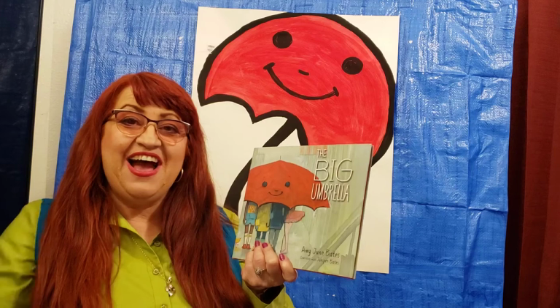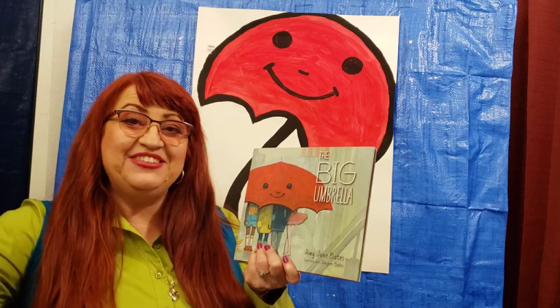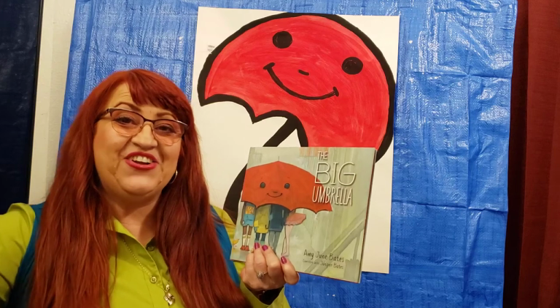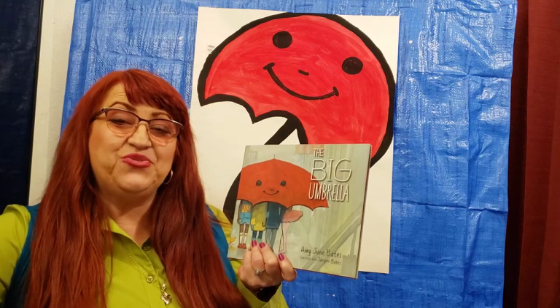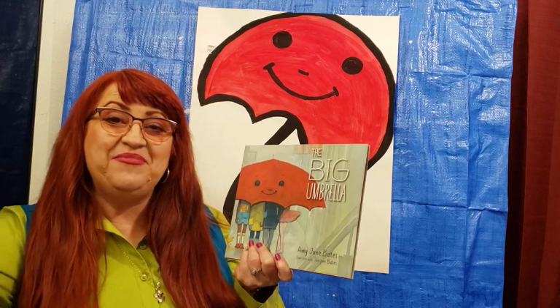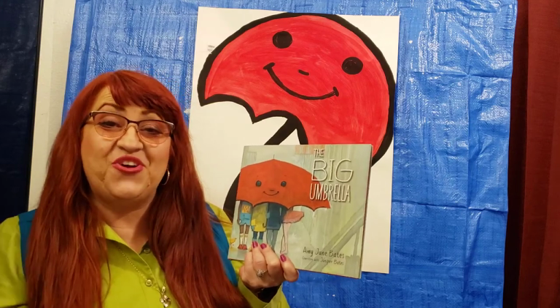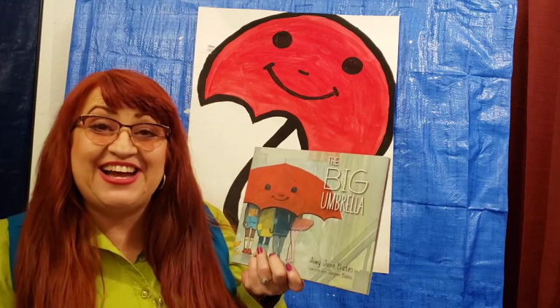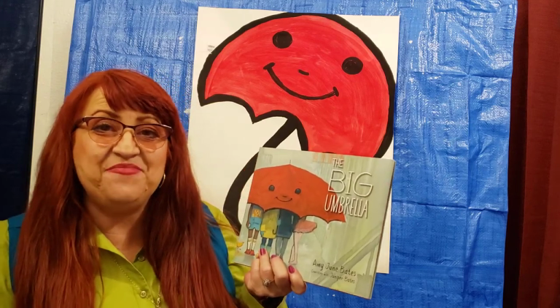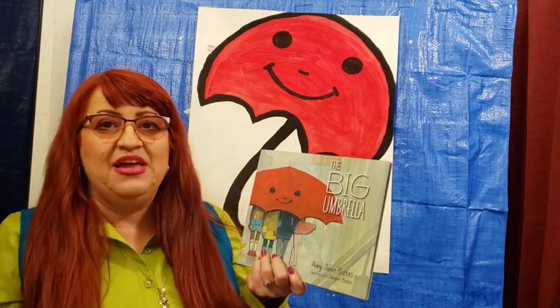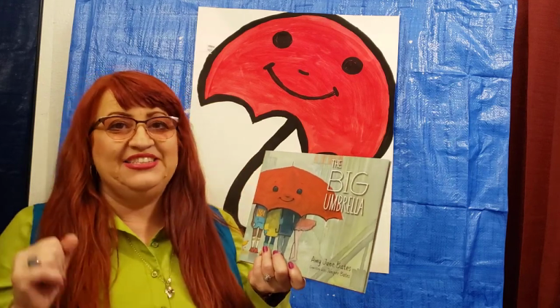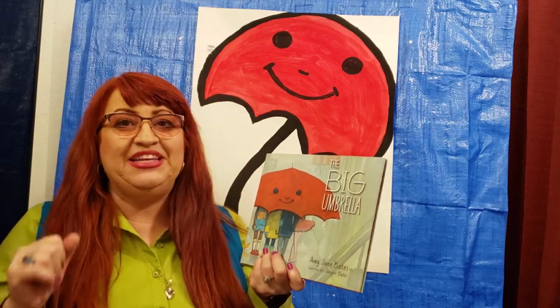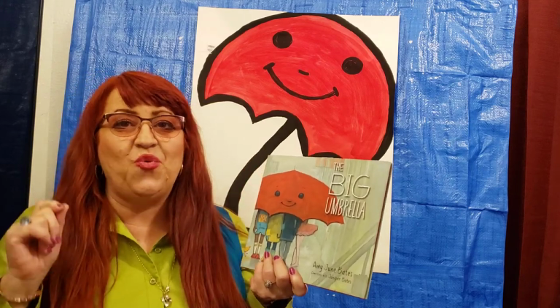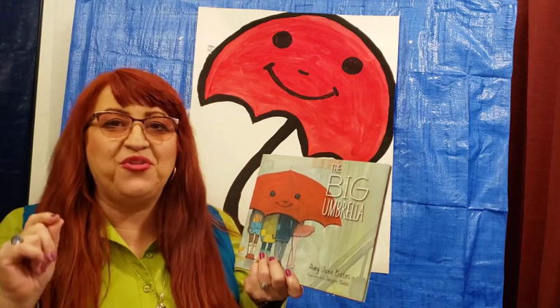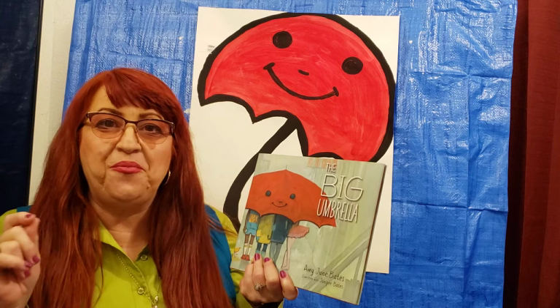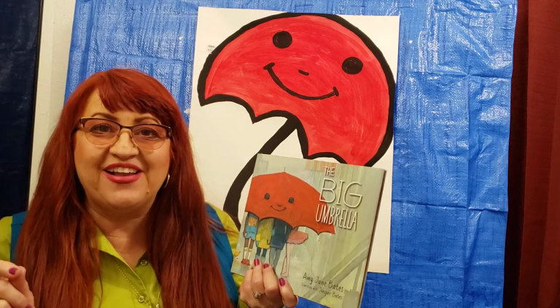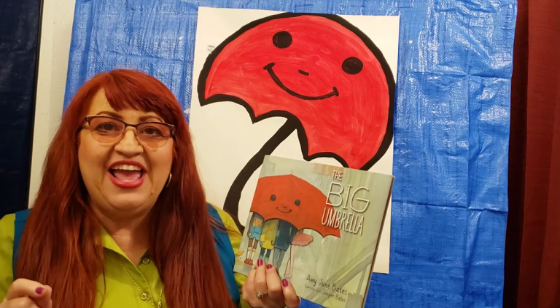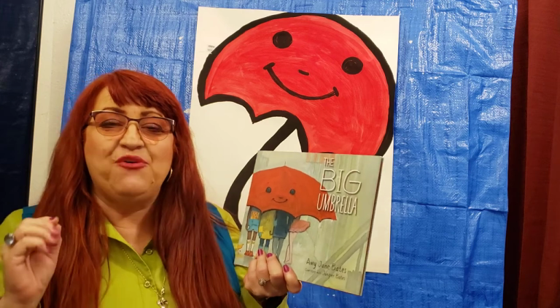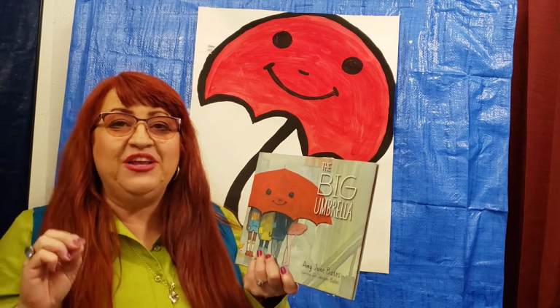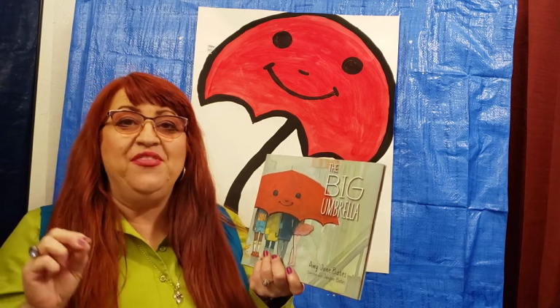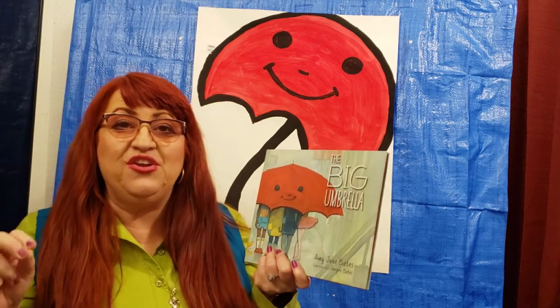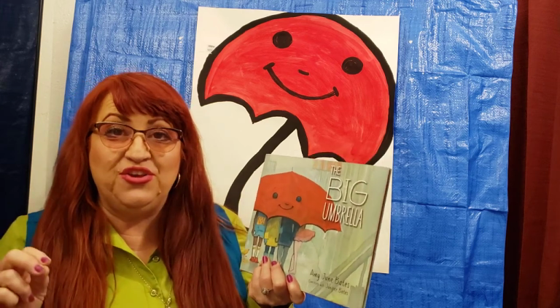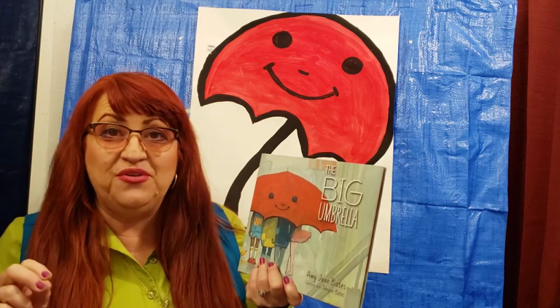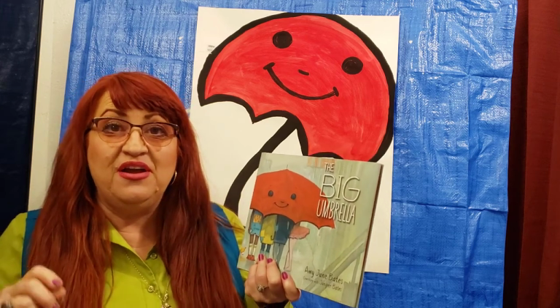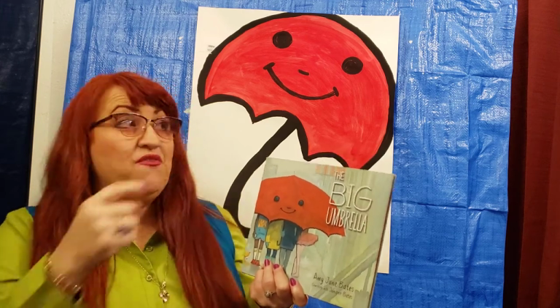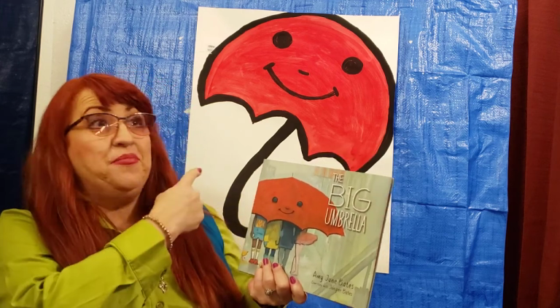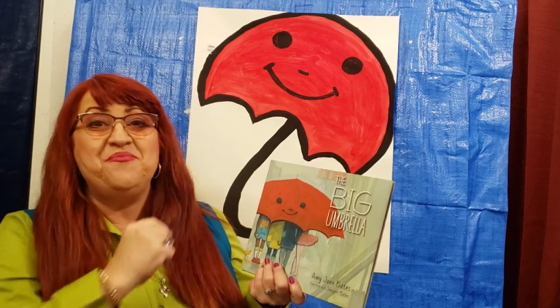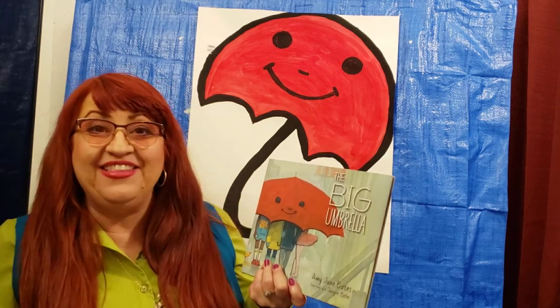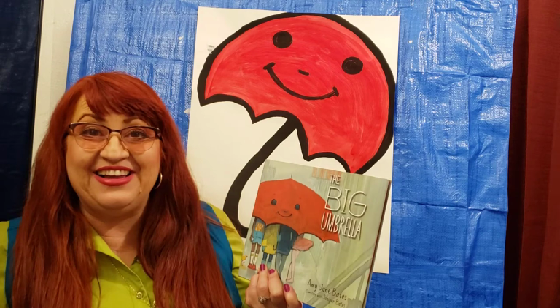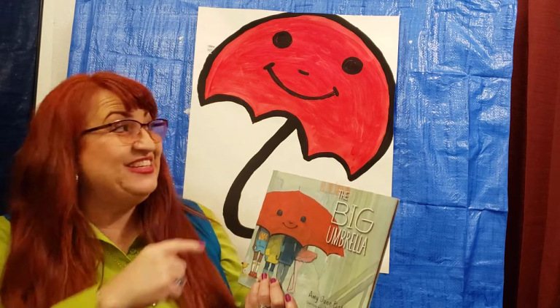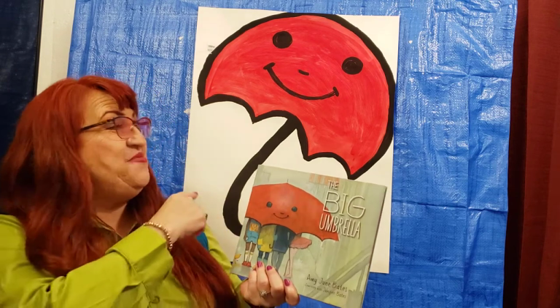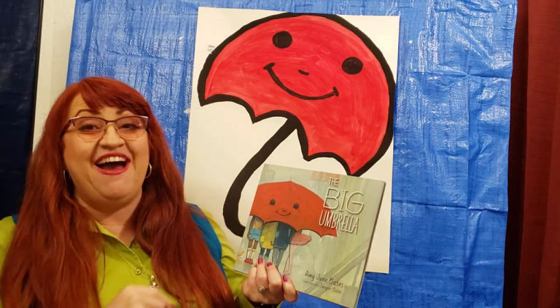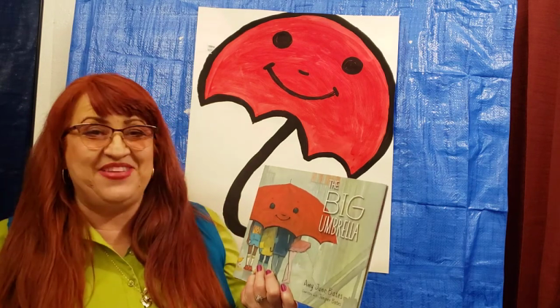Hi boys and girls. Welcome to Storytime. Today we get to walk through the book and we're working on the letter U for Upton Umbrella, as you can see behind me.